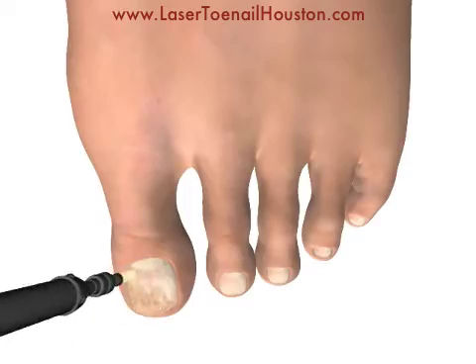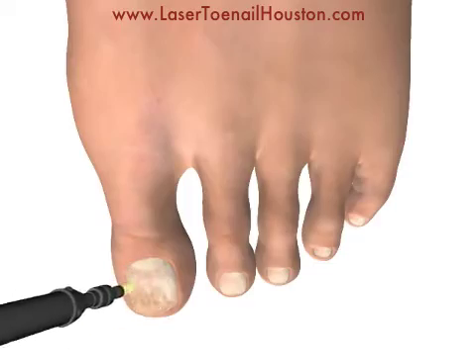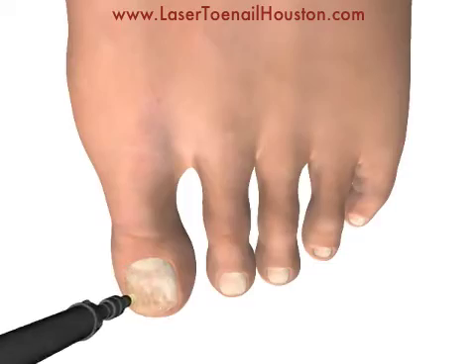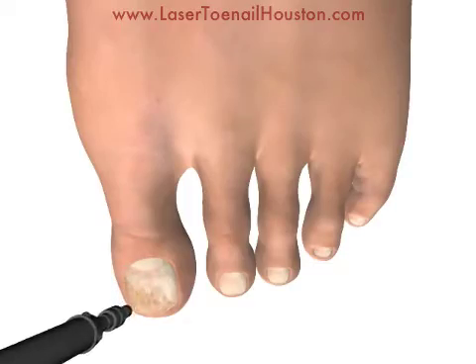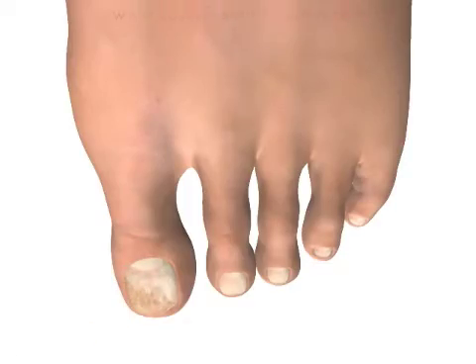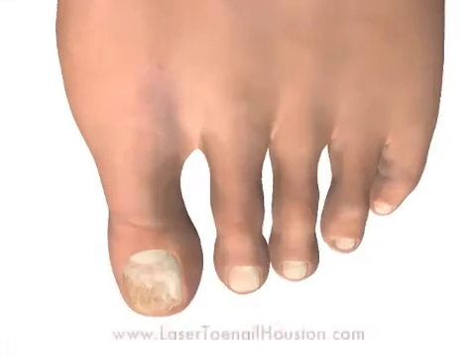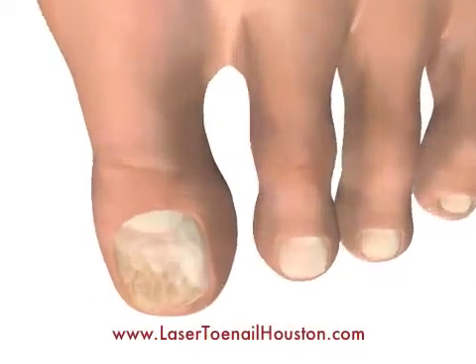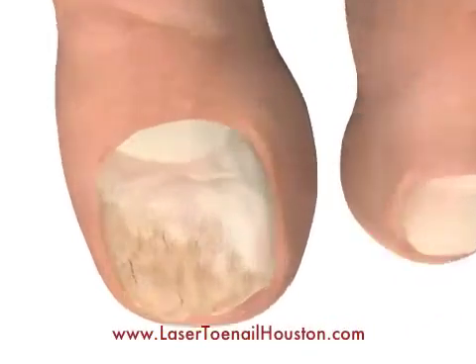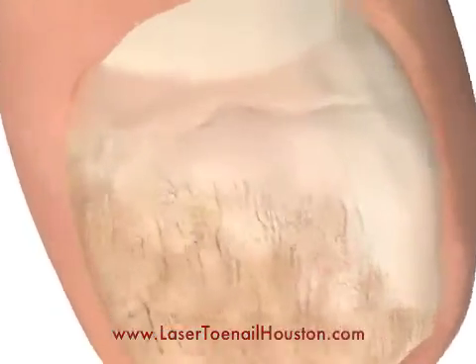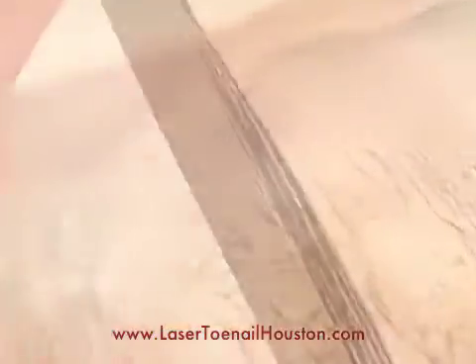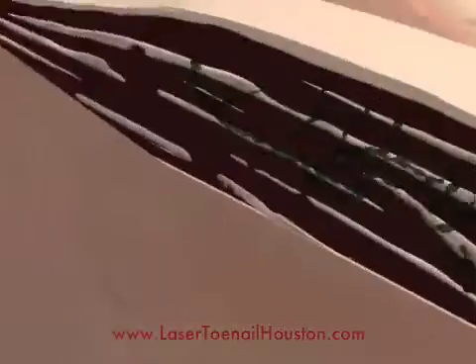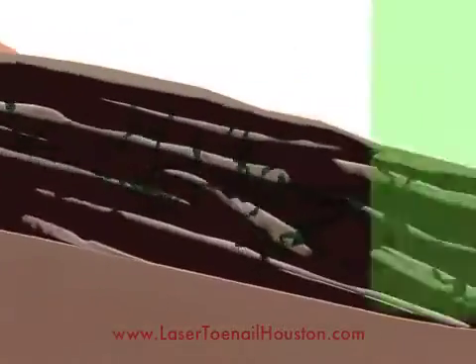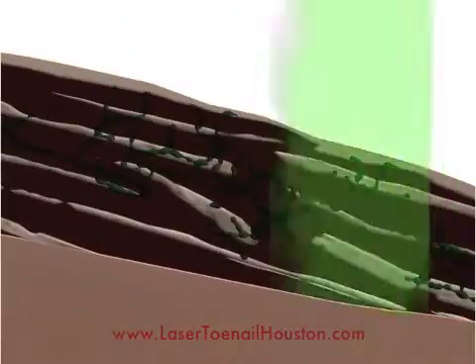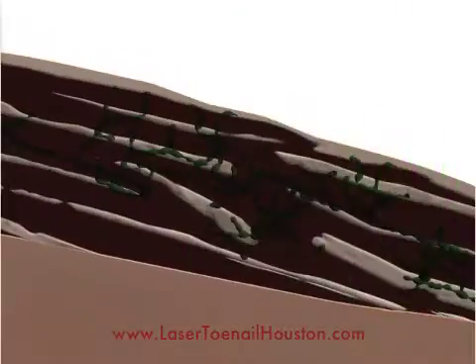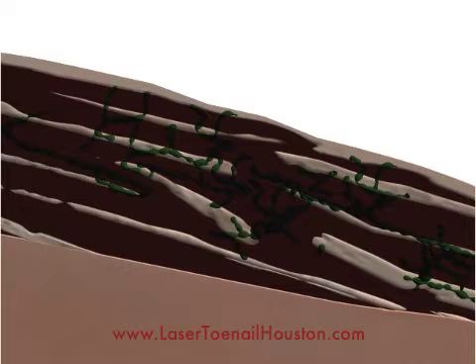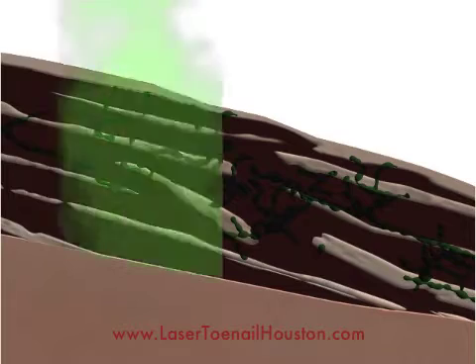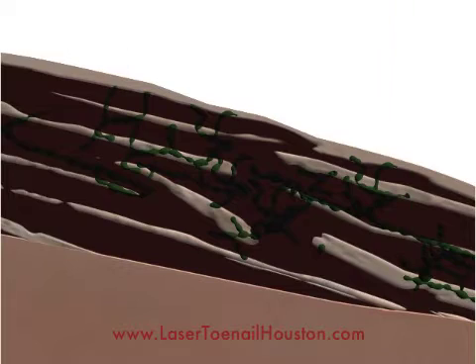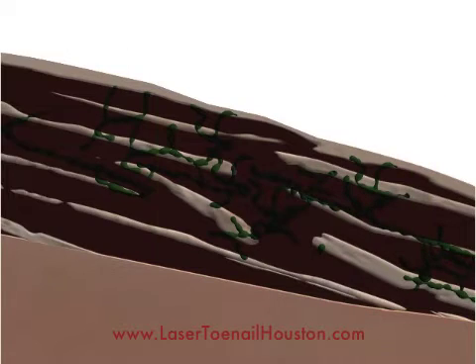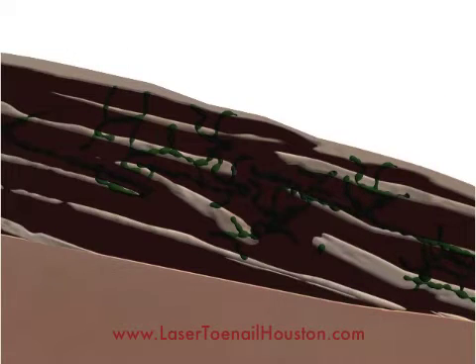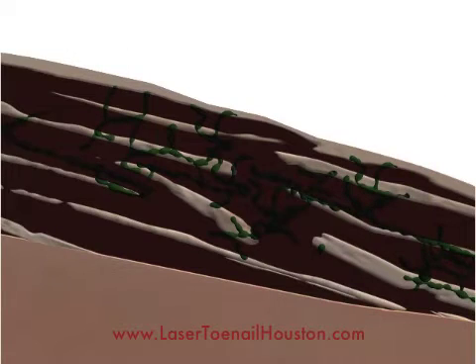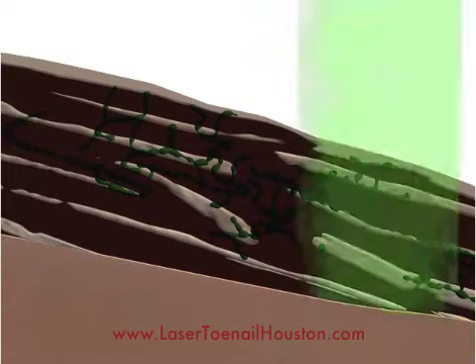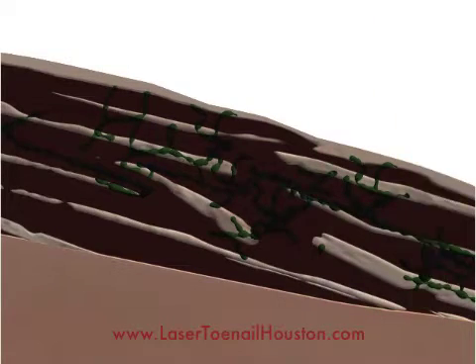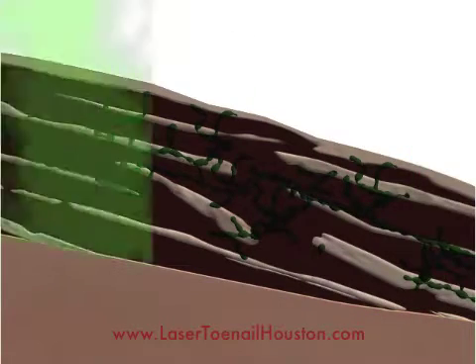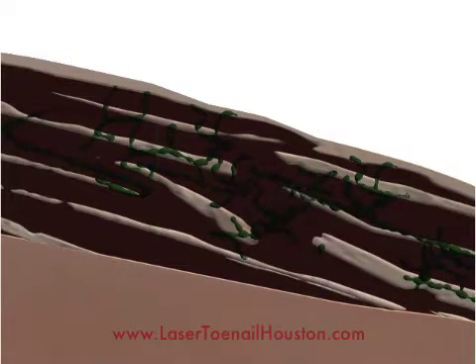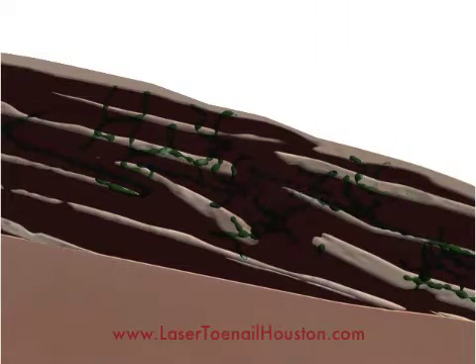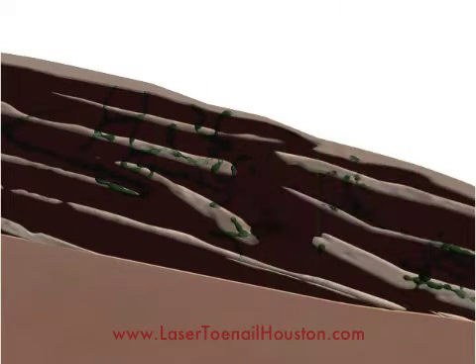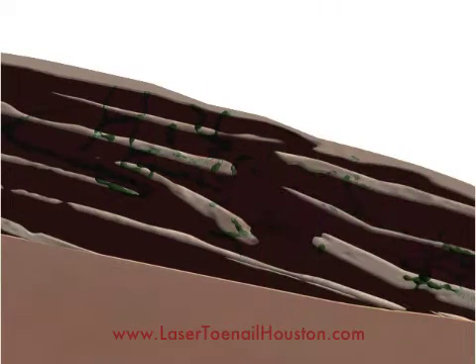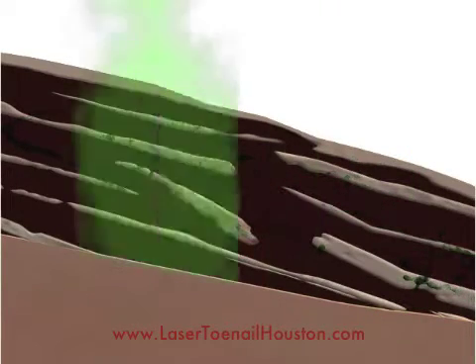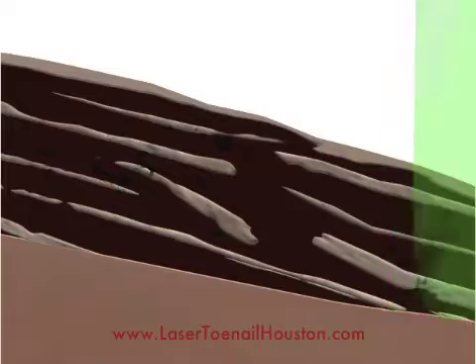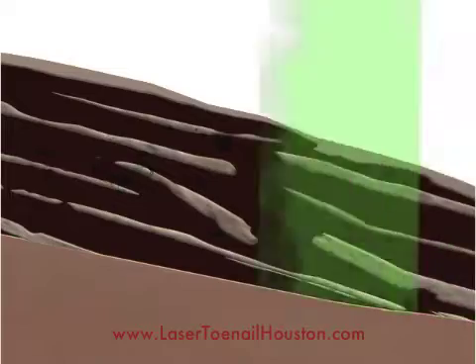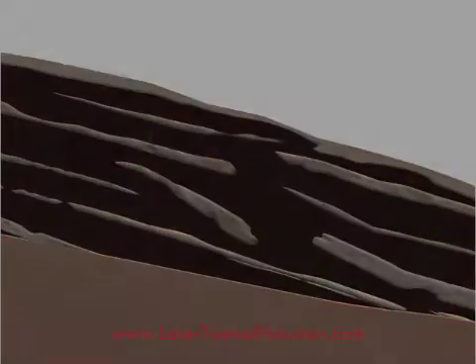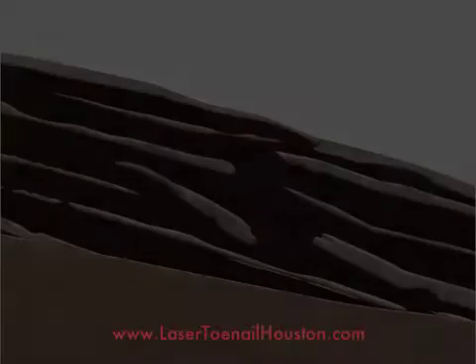As the laser penetrates the toenail, it actually damages some of the cell components of the cell membrane of the fungus and starts to kill the fungus. The laser penetrates all the way through the toenail to kill the fungus.